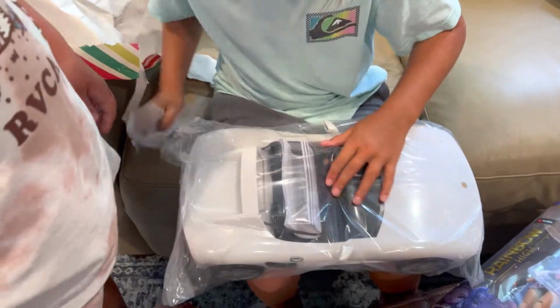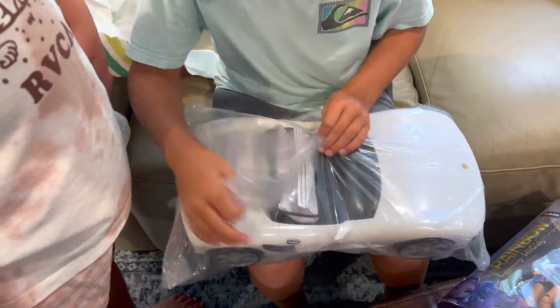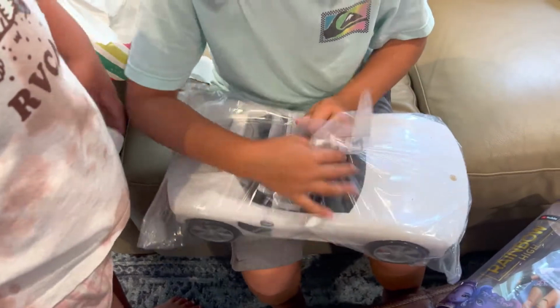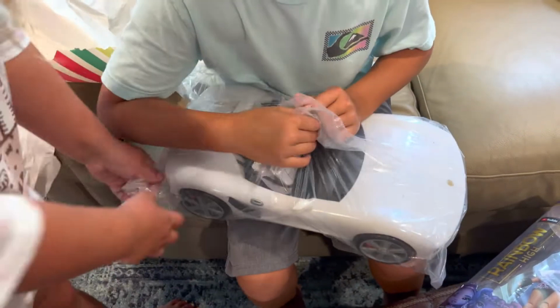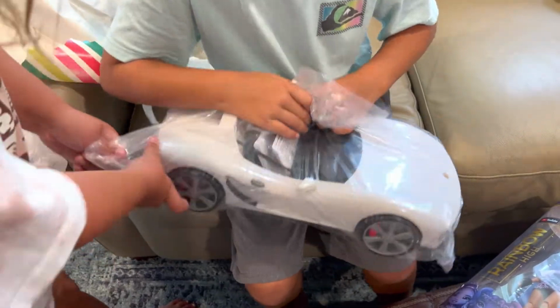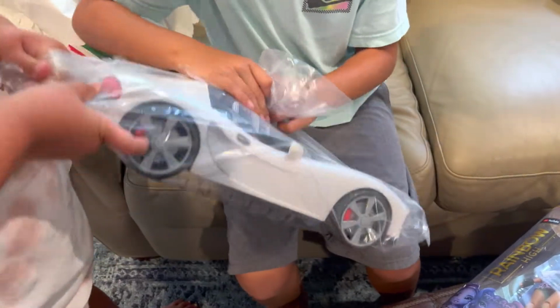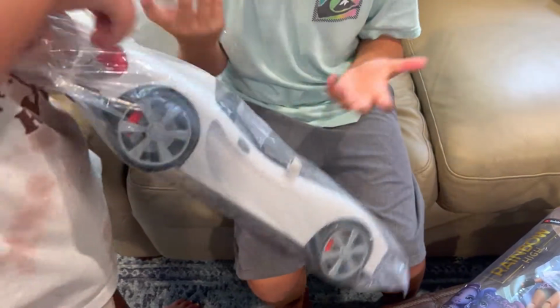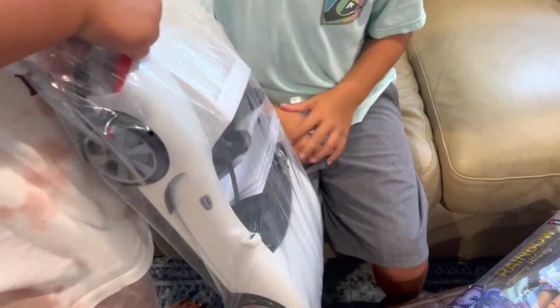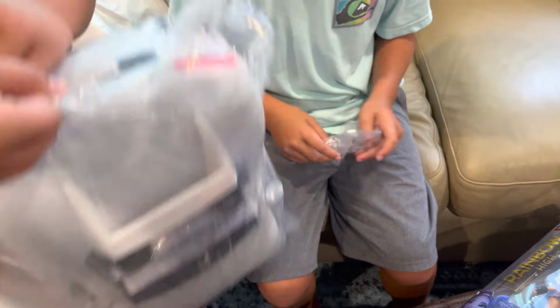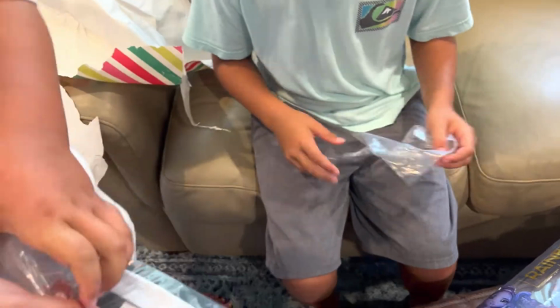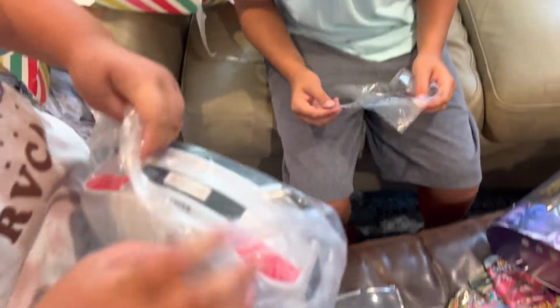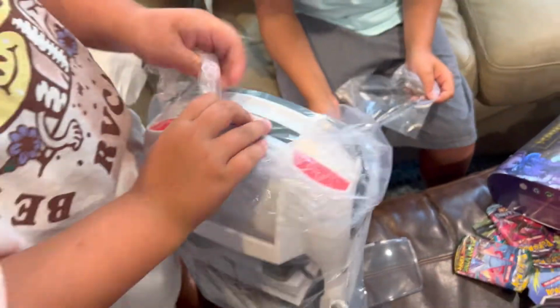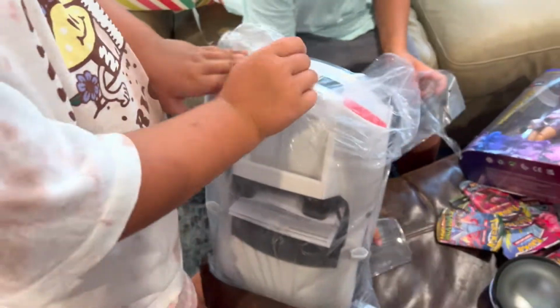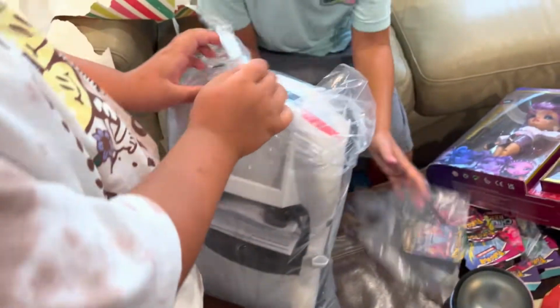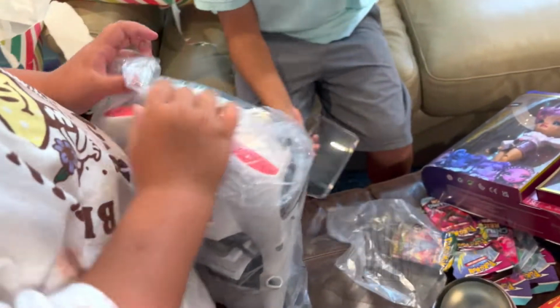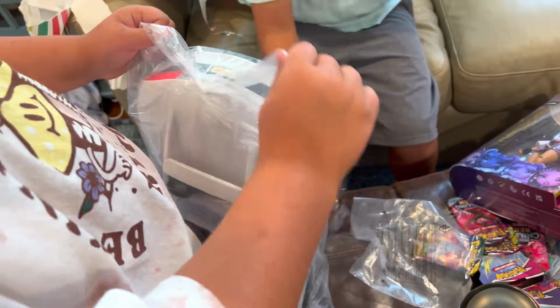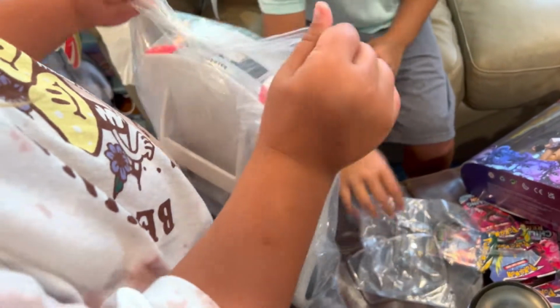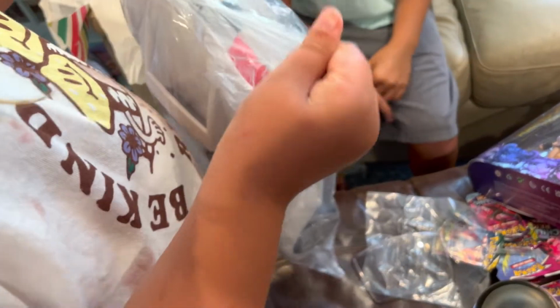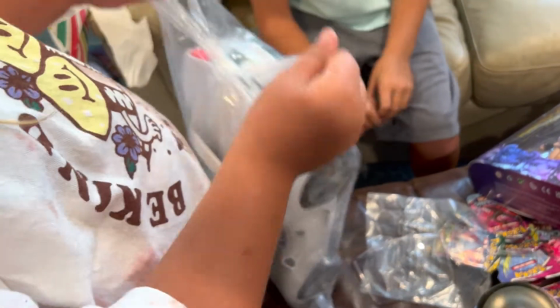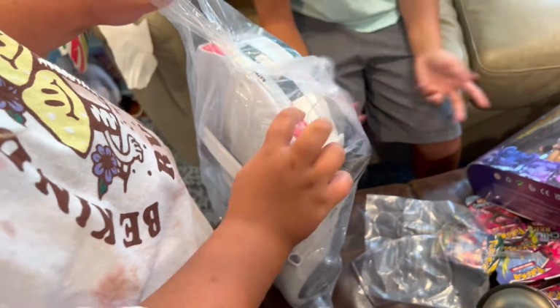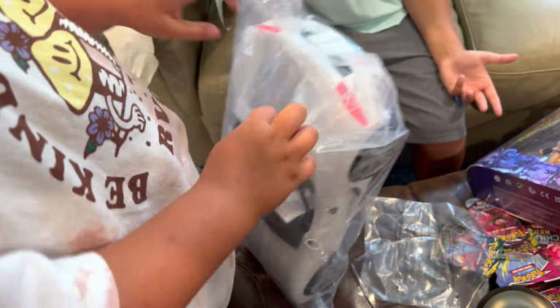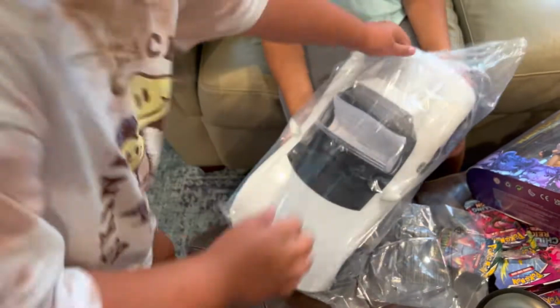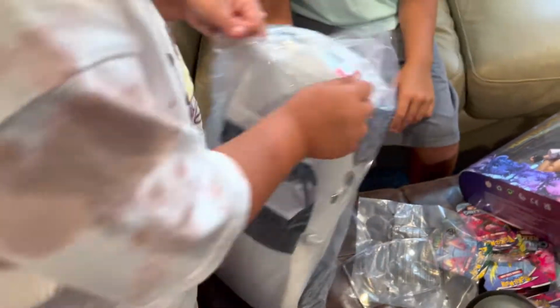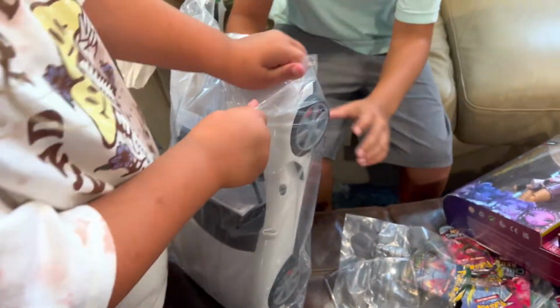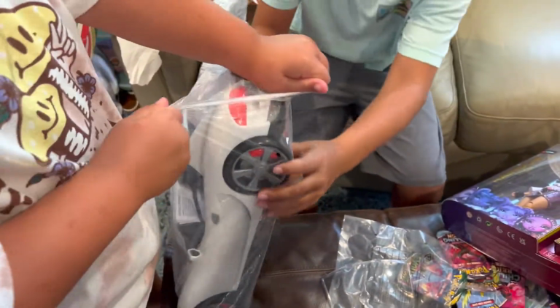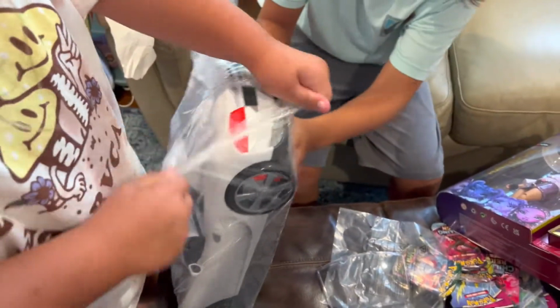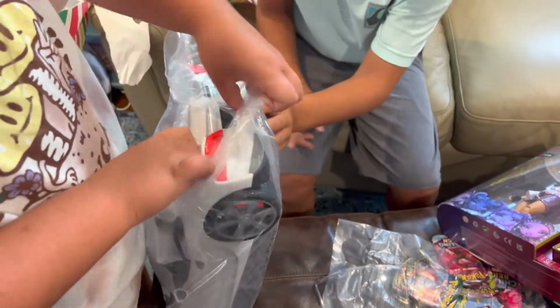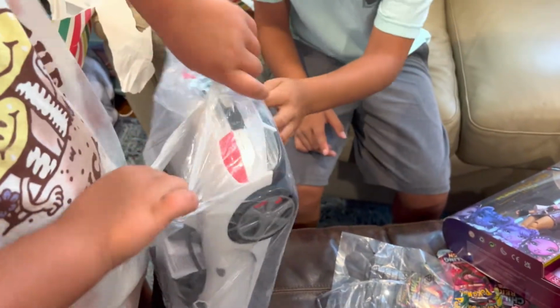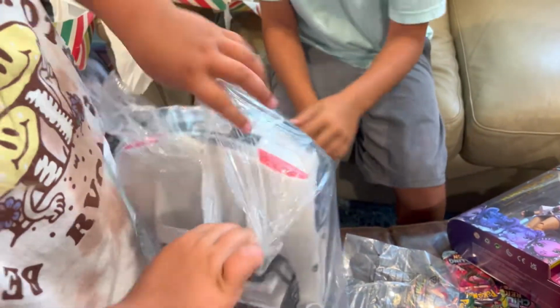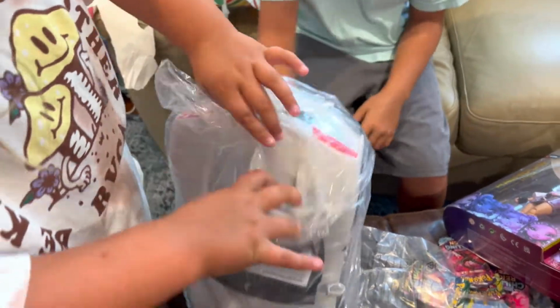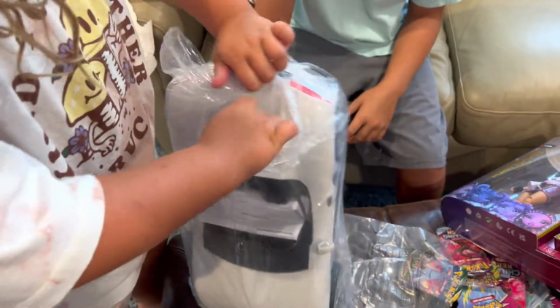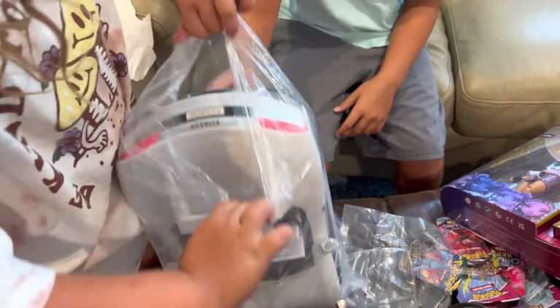Why are you opening it, Sam, when it's her car? Sam's helping dad. Oh, there's a switch. She wants to open it — you're making a big deal out of nothing. It's her birthday.